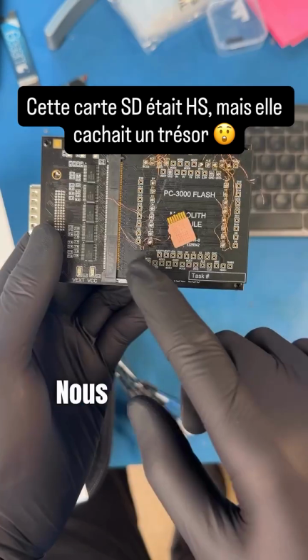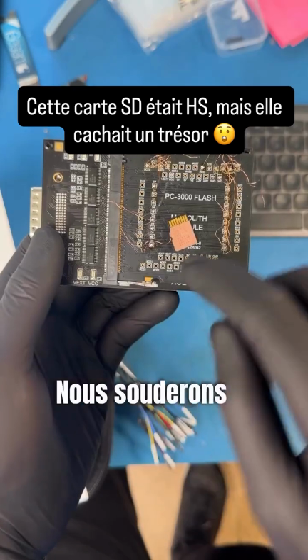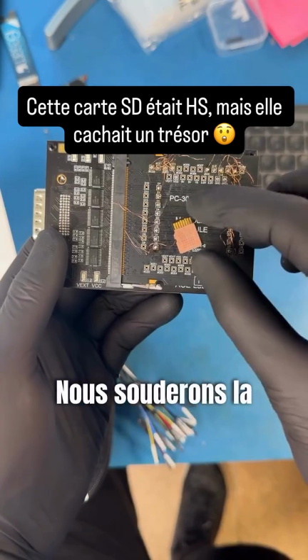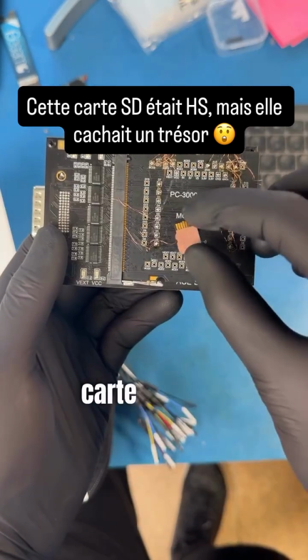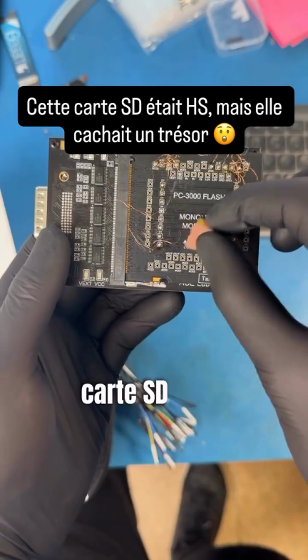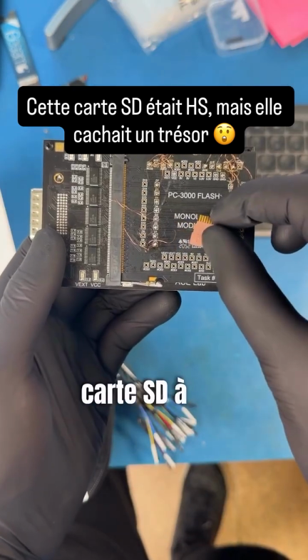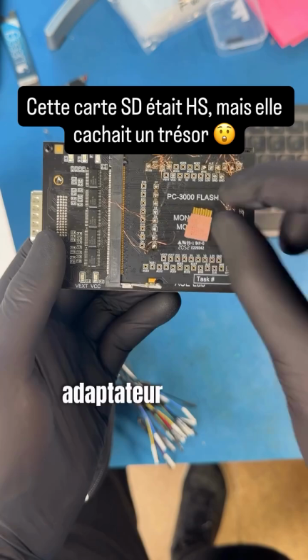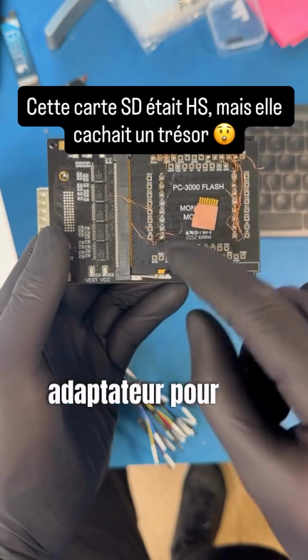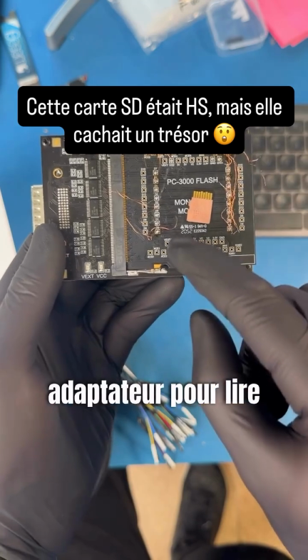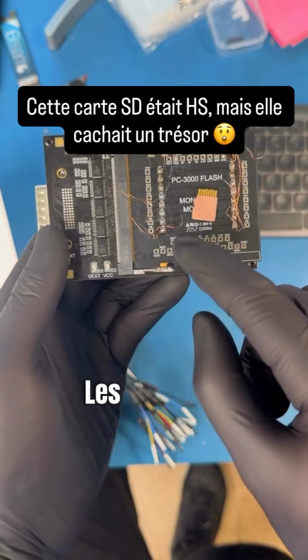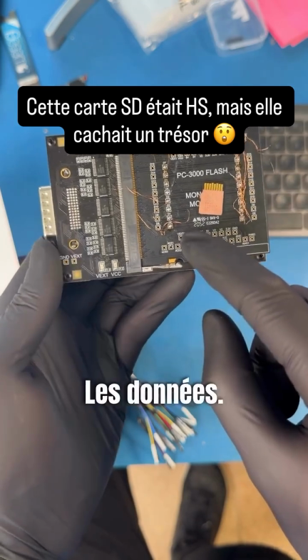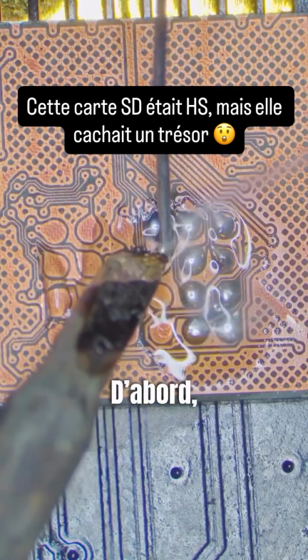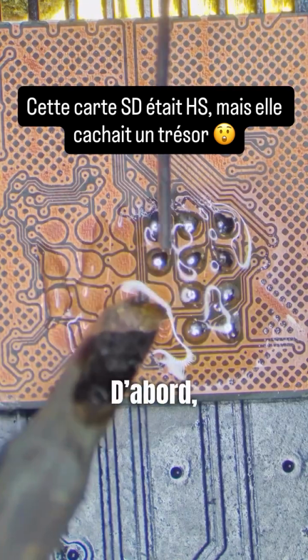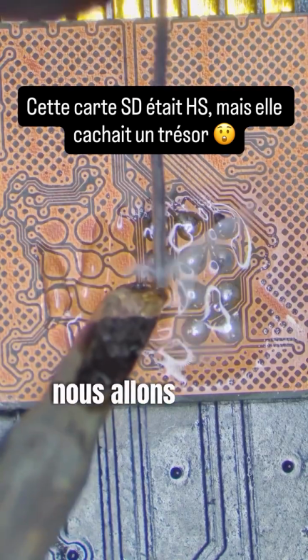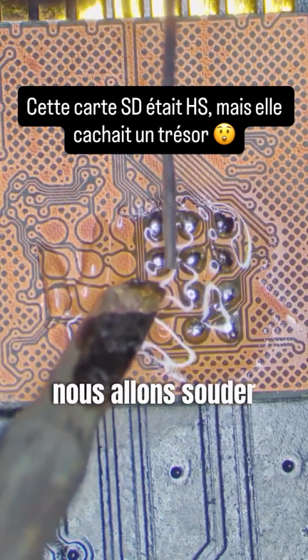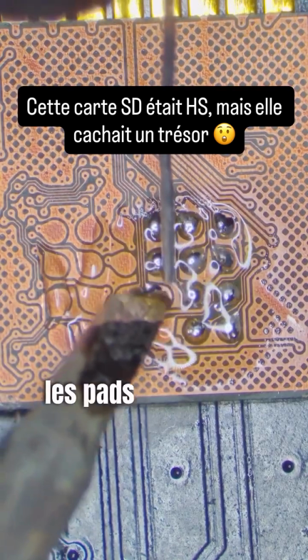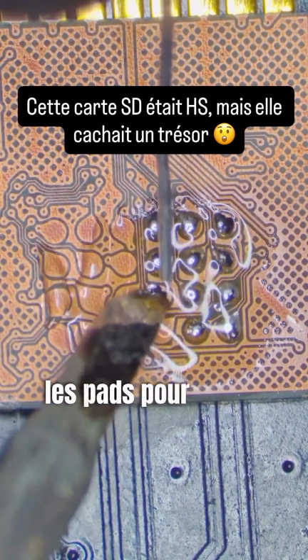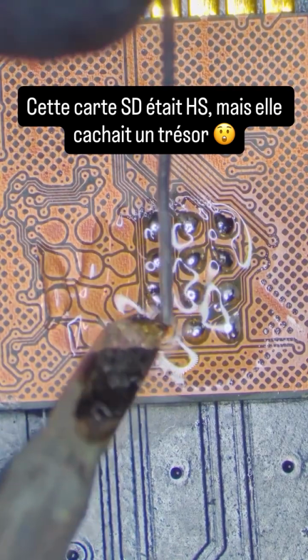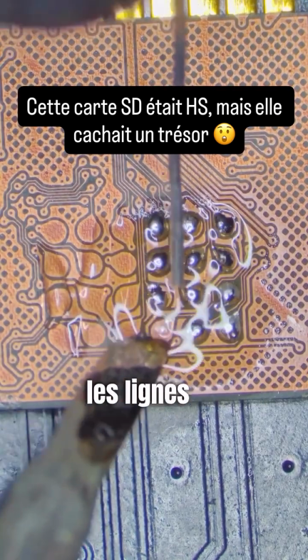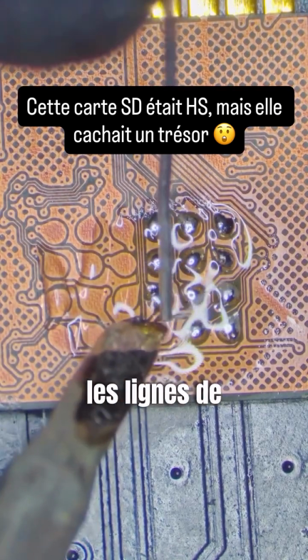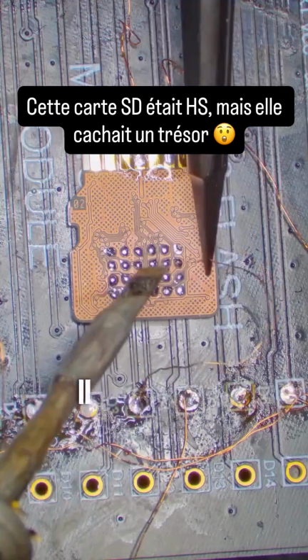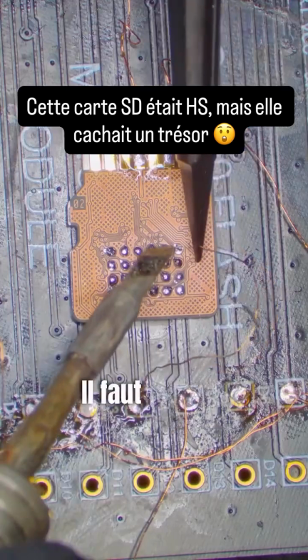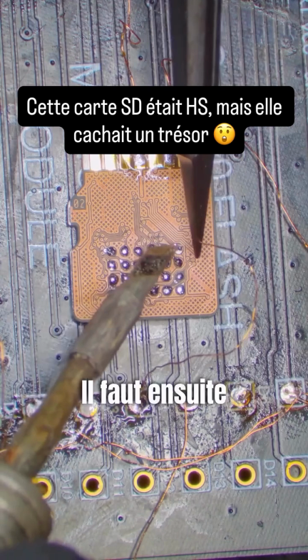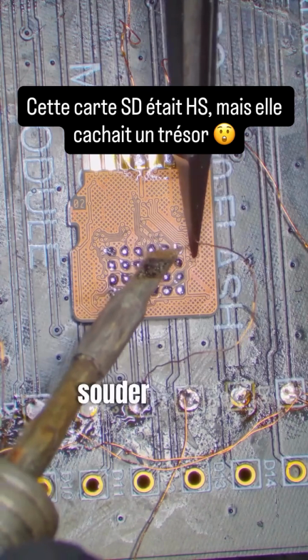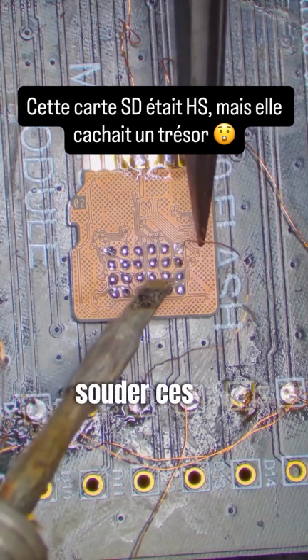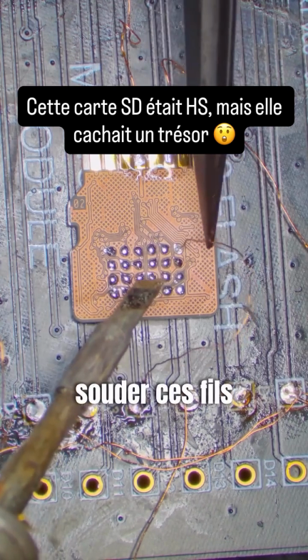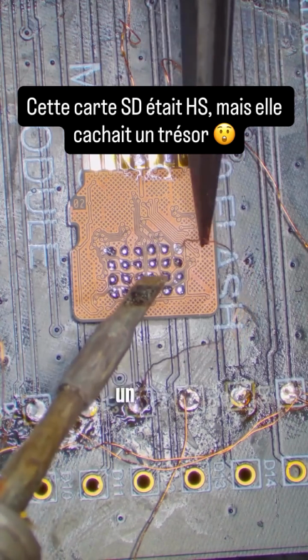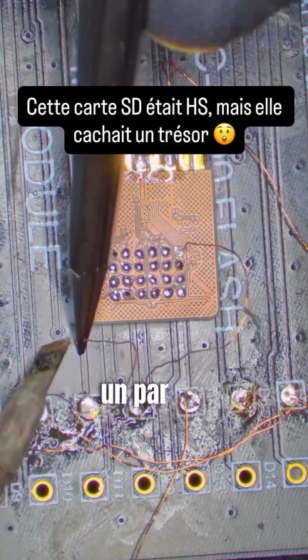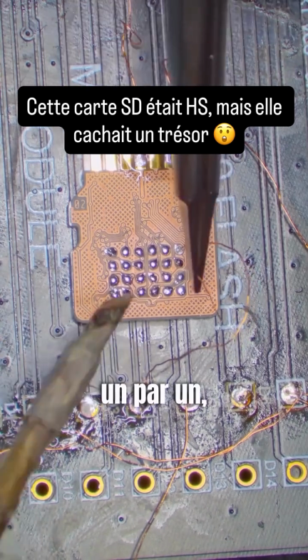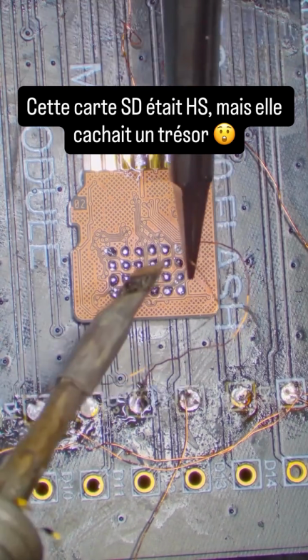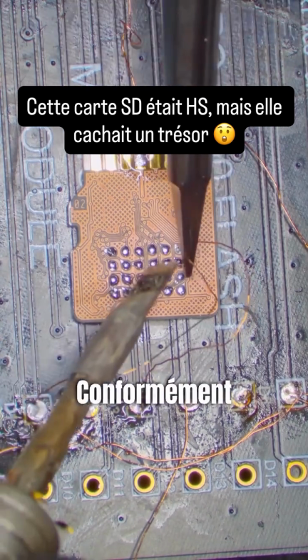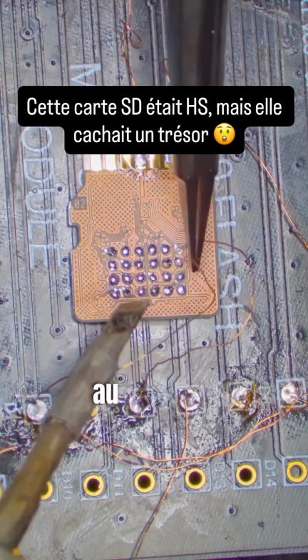We'll solder the SD card to this adapter to read the data. First let's tin the pads for all the data lines, then we need to solder these wires one by one according to the schematic.